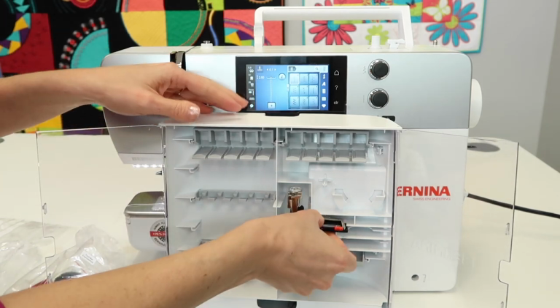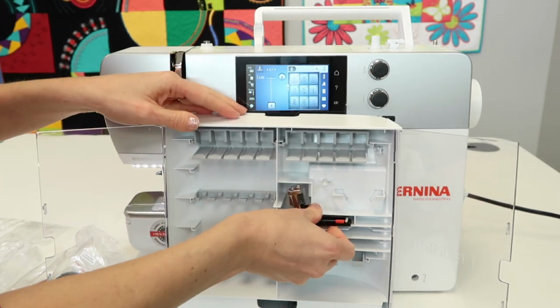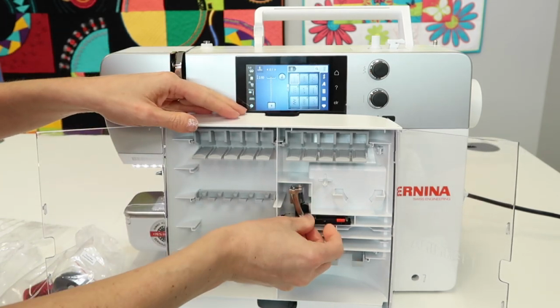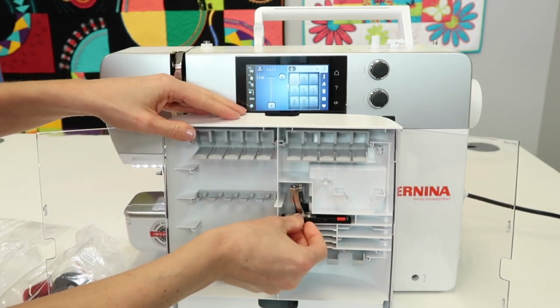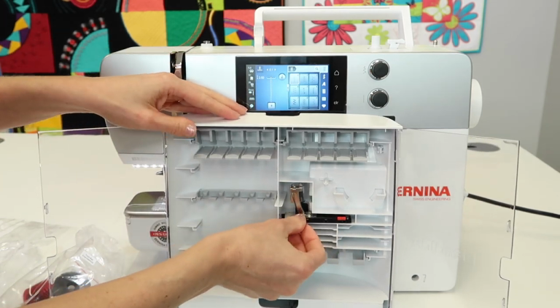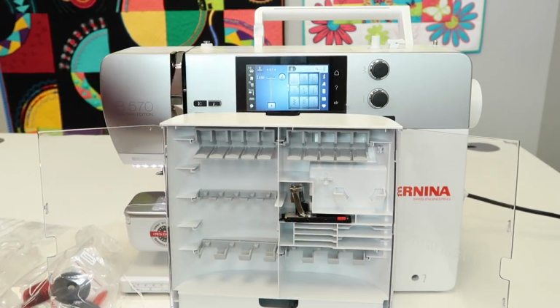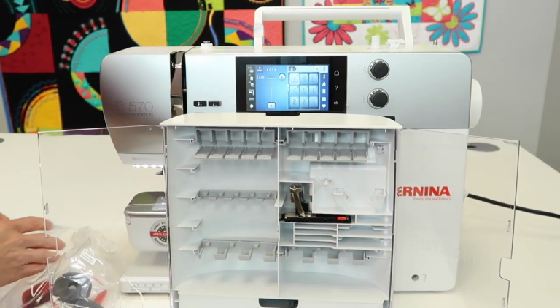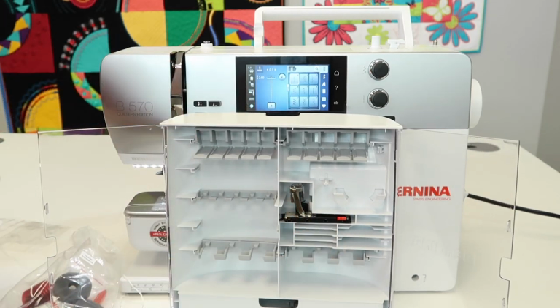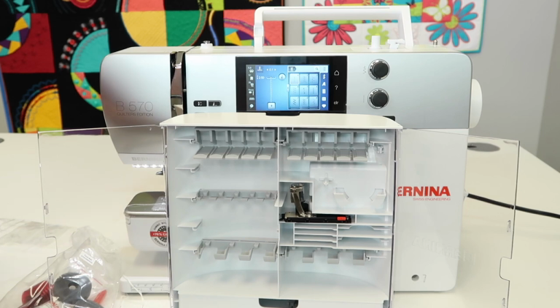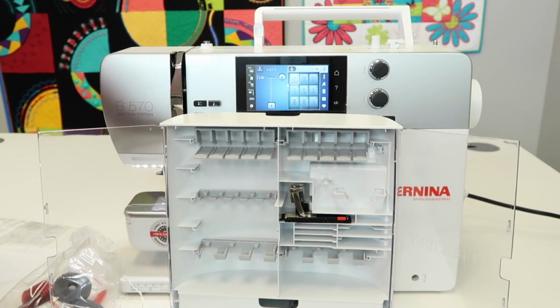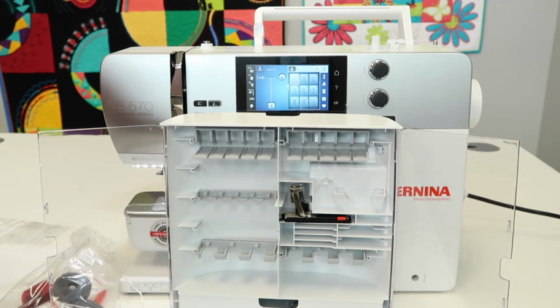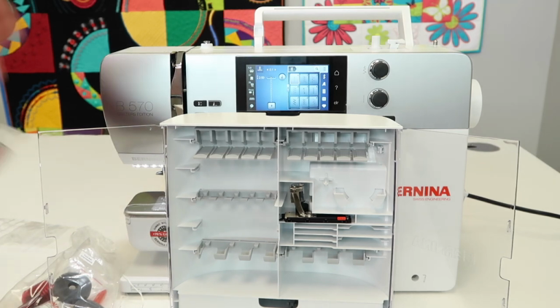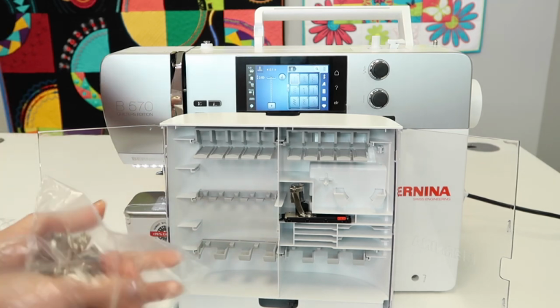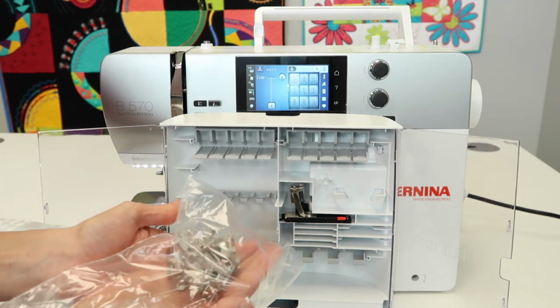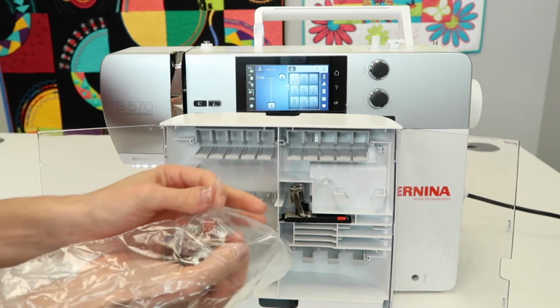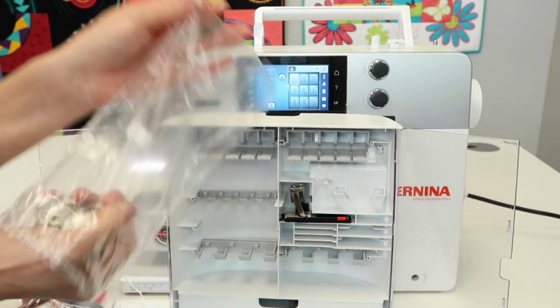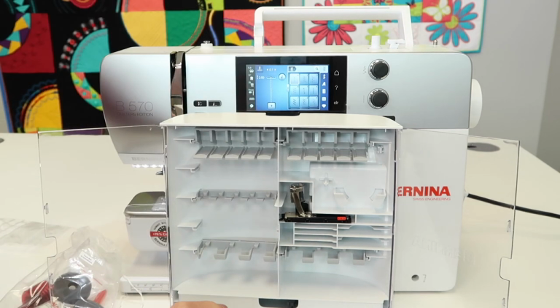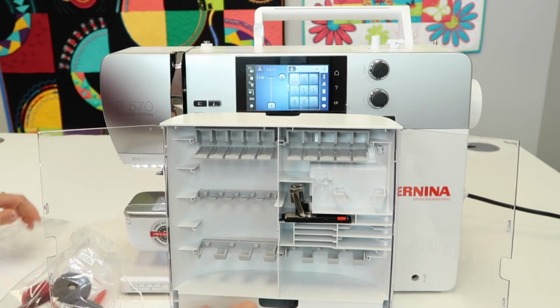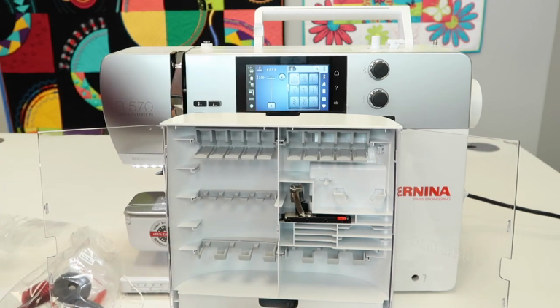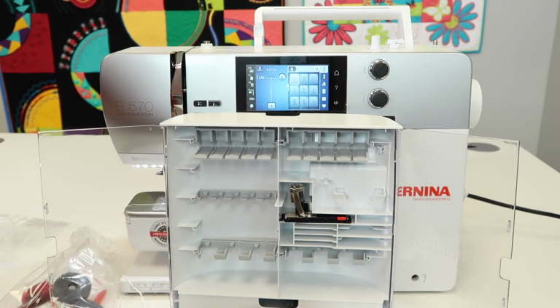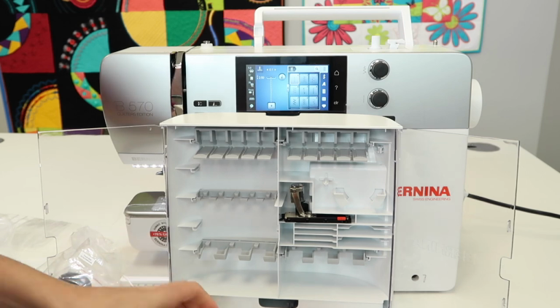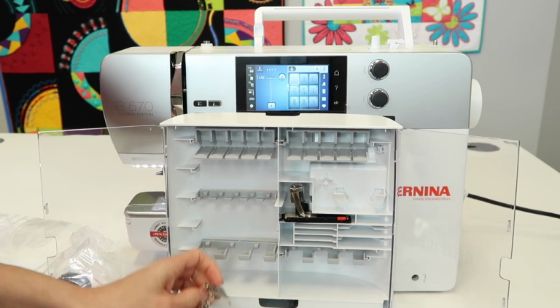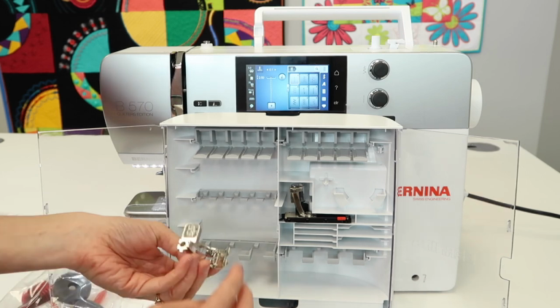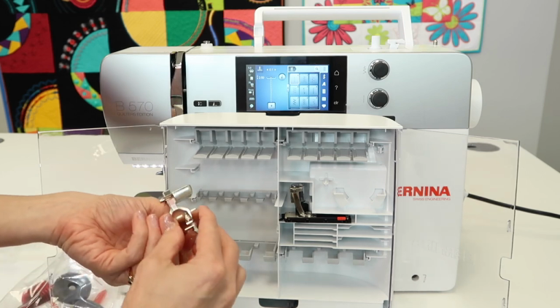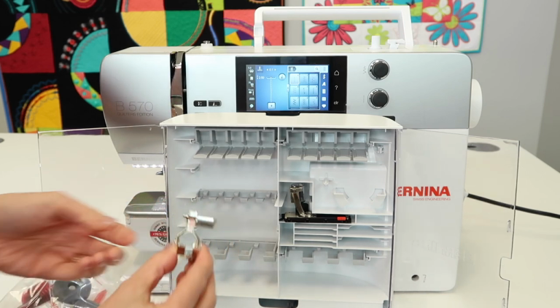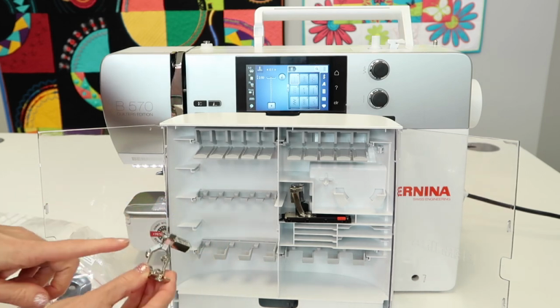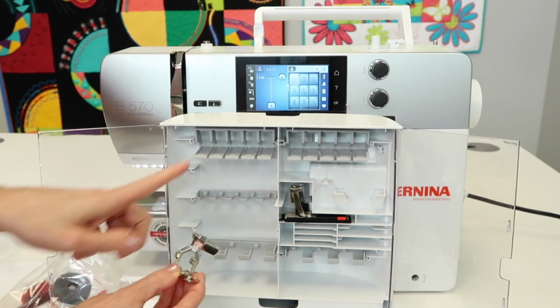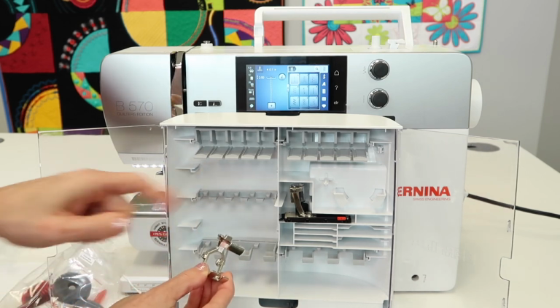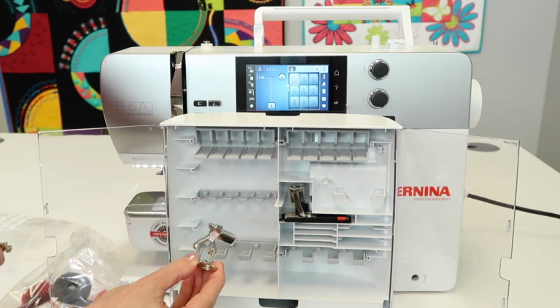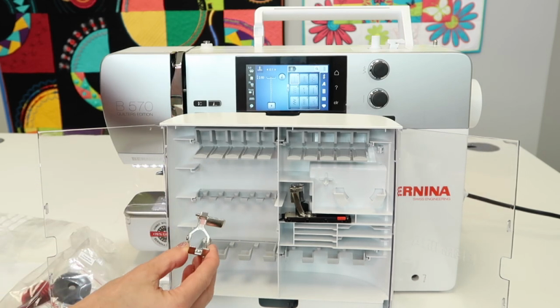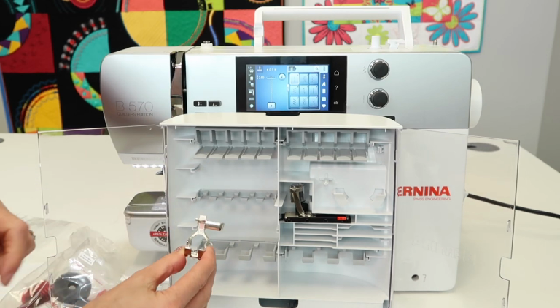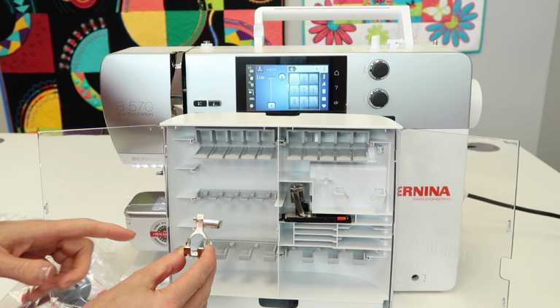This one is actually going to go ahead and snug right in there. Let's do the feet next. In the bag with all the presser feet, we're going to go through what each one is and then show you where it goes in the box.